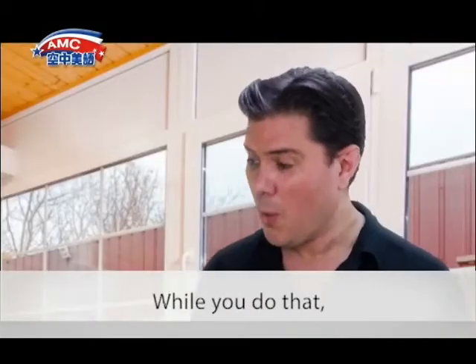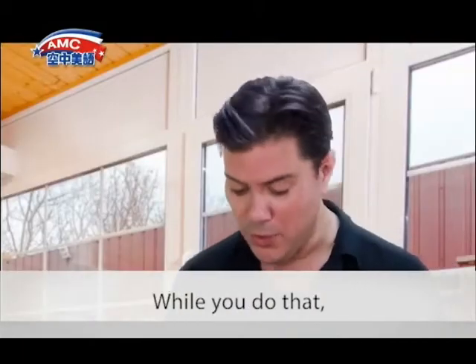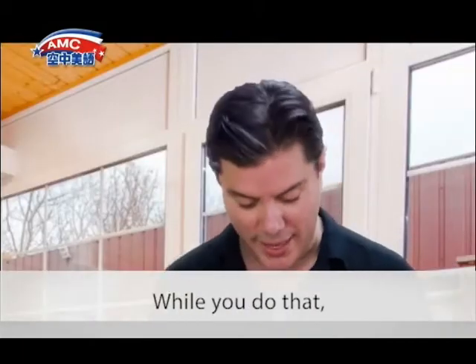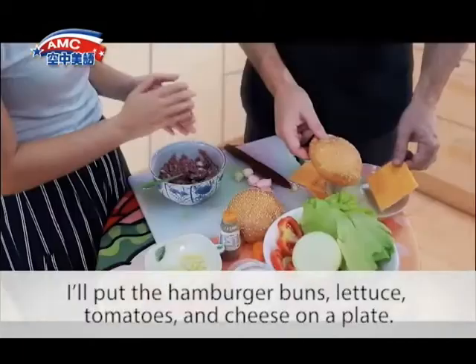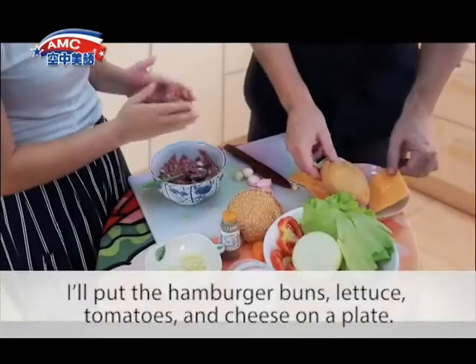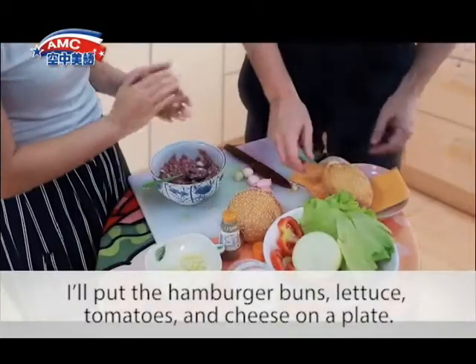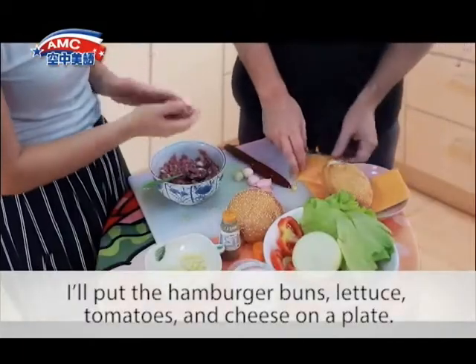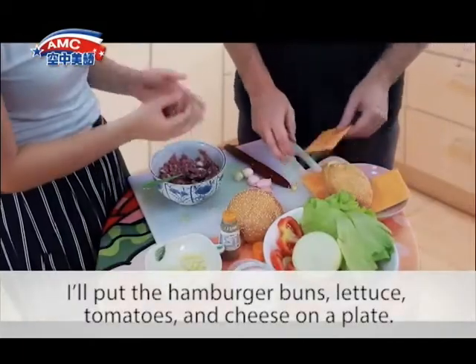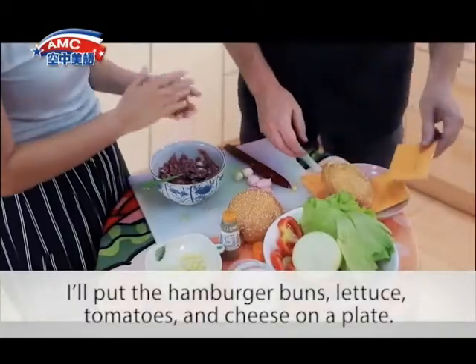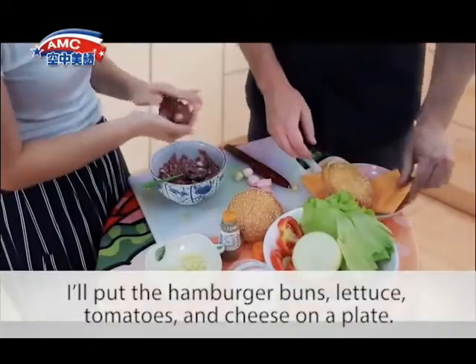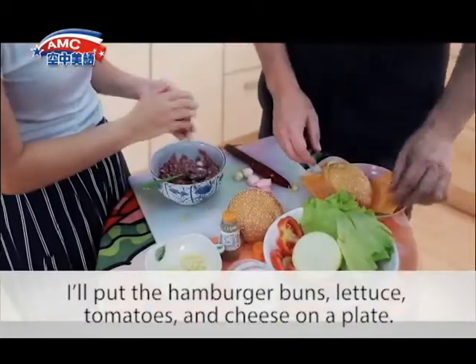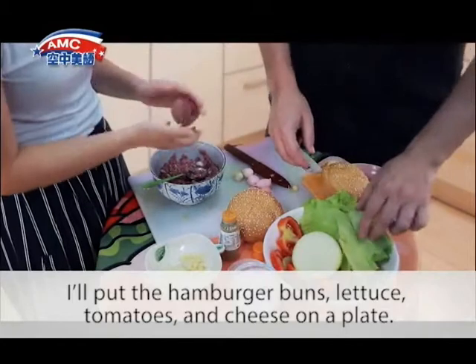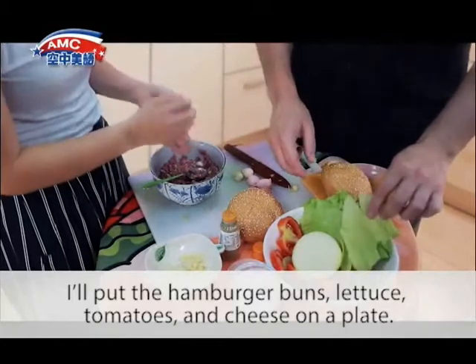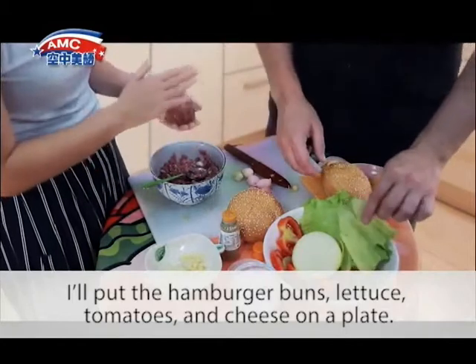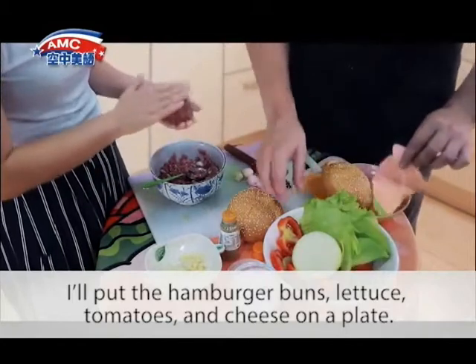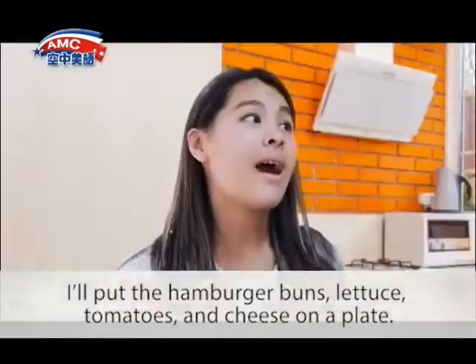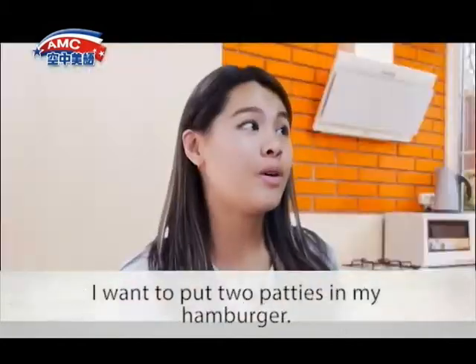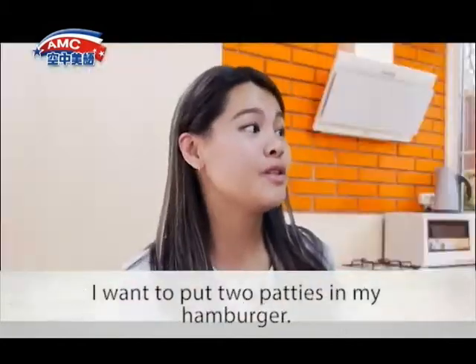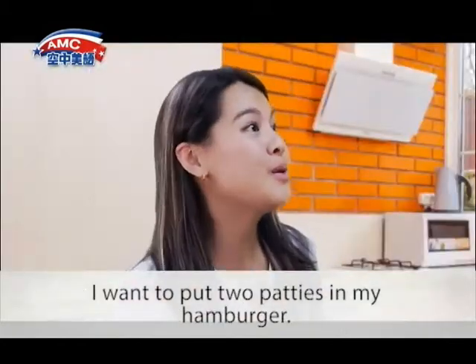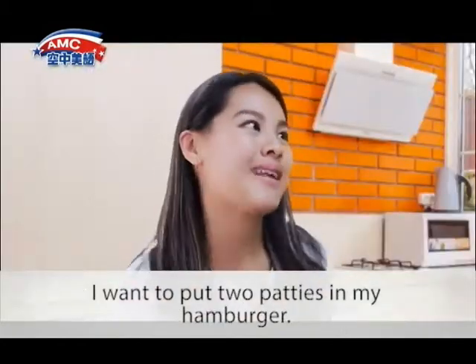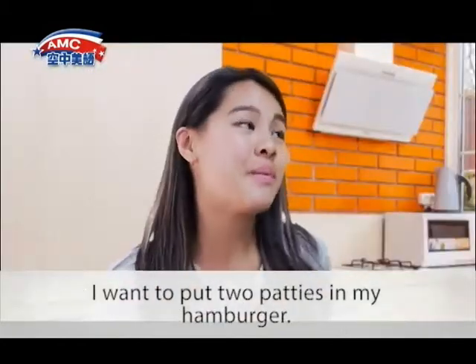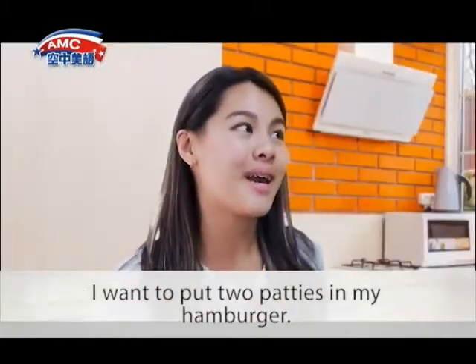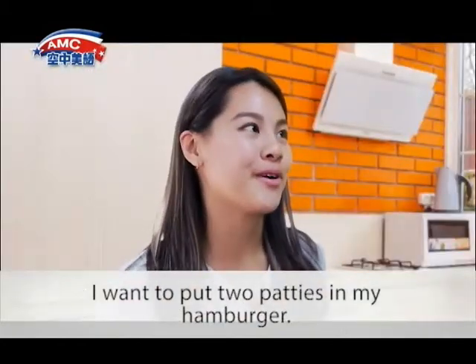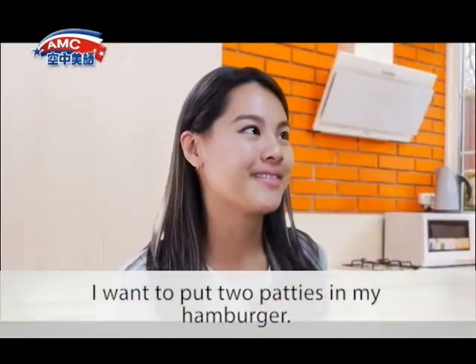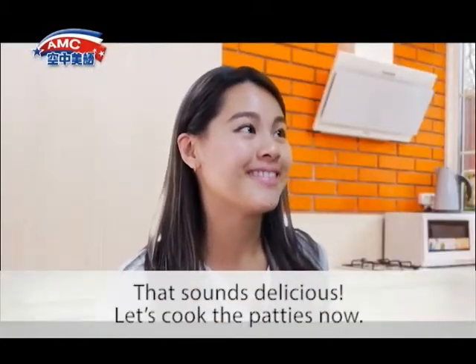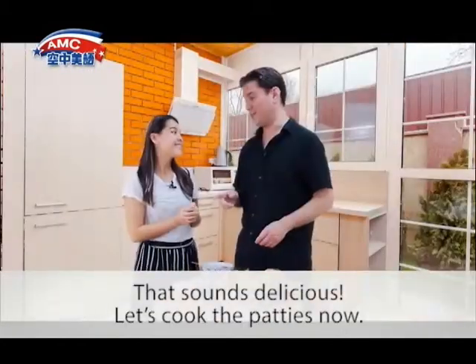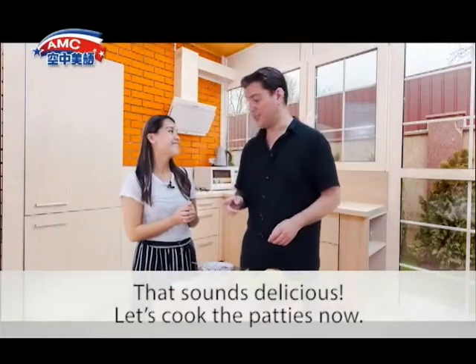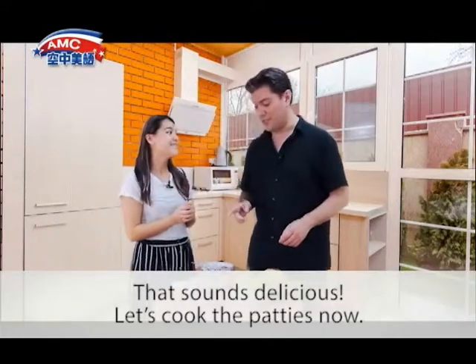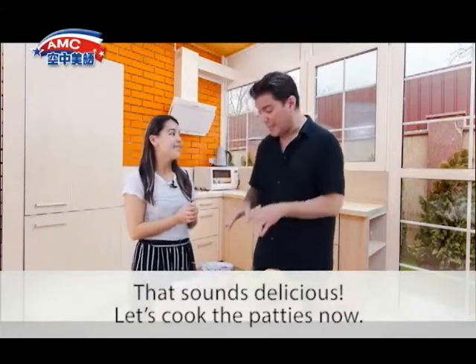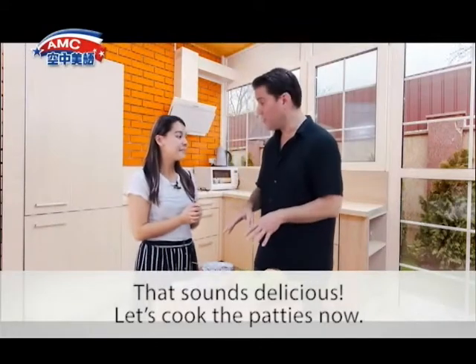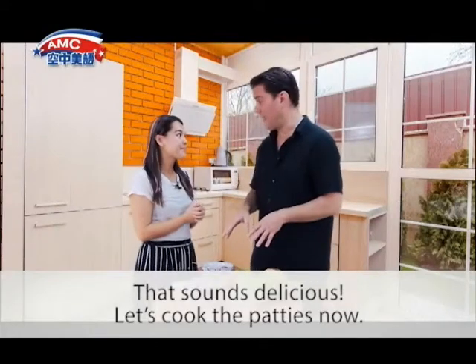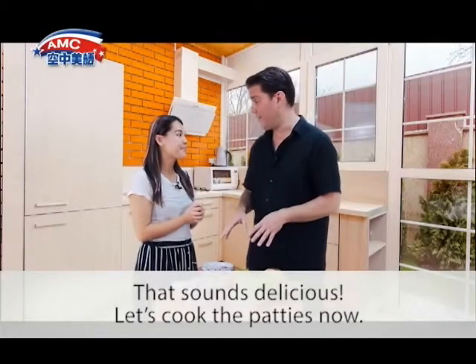While you do that, I'll put the hamburger buns, lettuce, tomatoes, and cheese on a plate. I want to put two patties in my hamburger. That sounds delicious. Let's cook the patties now.